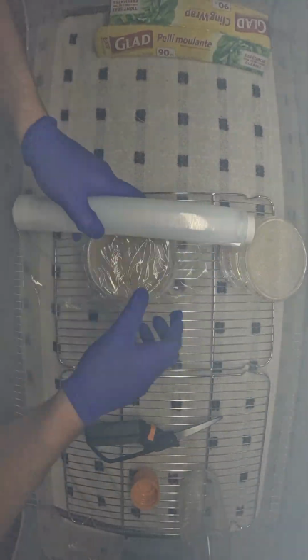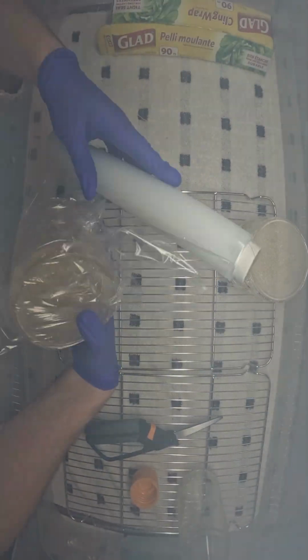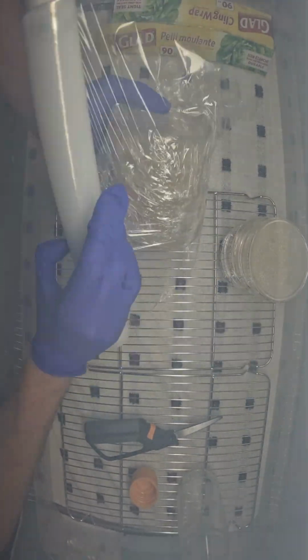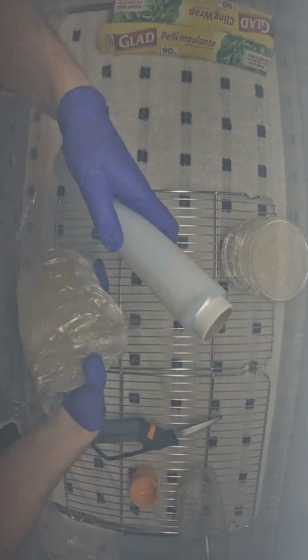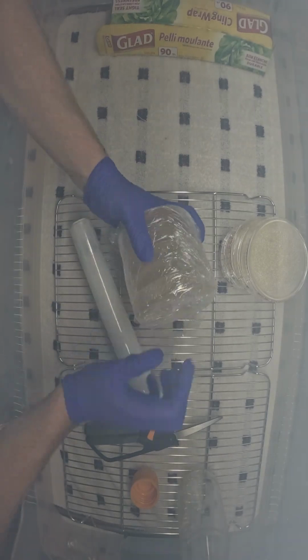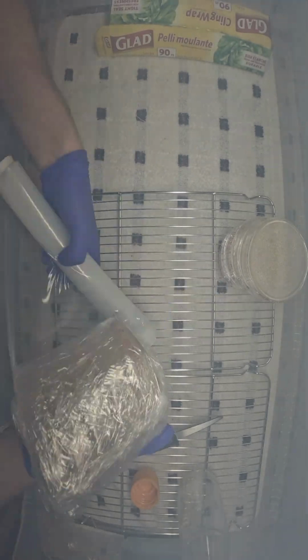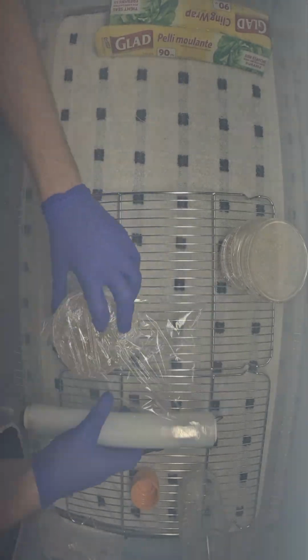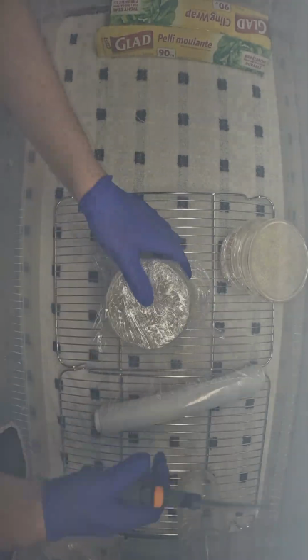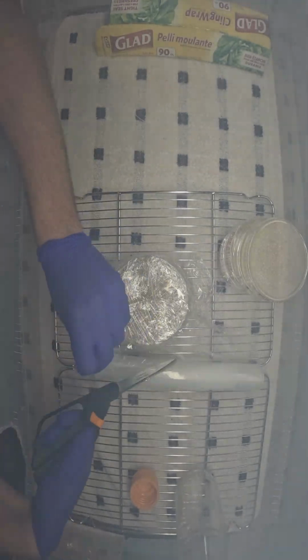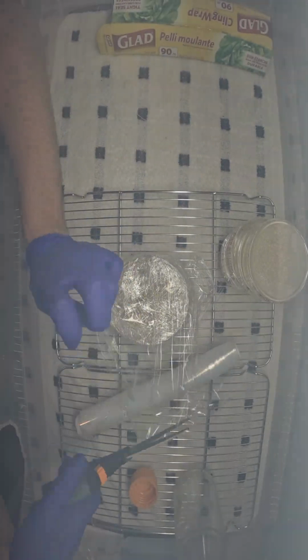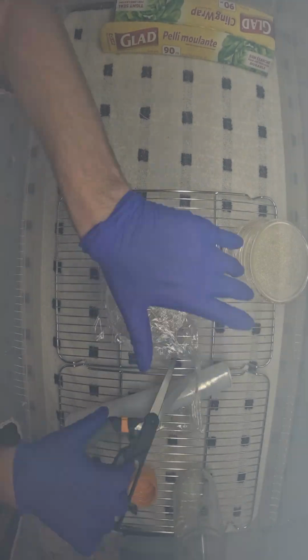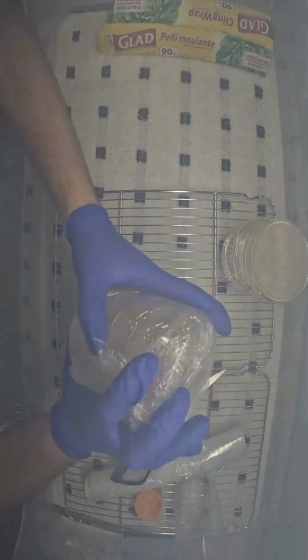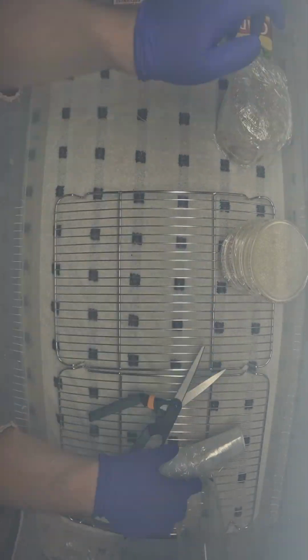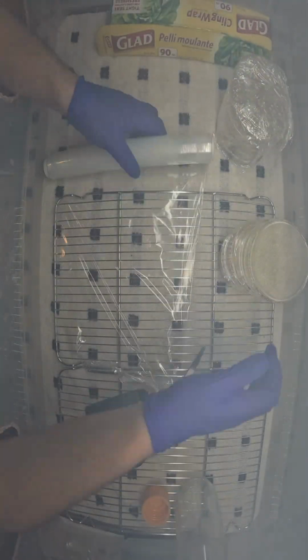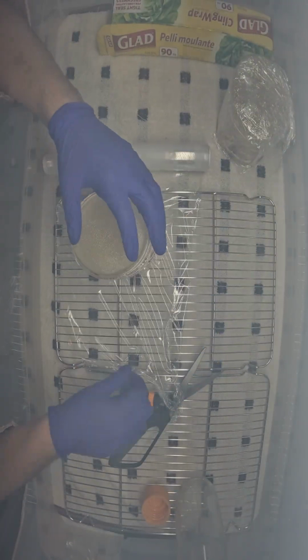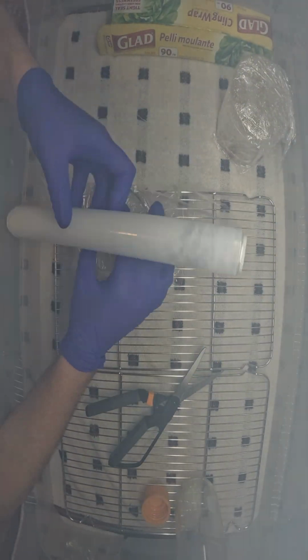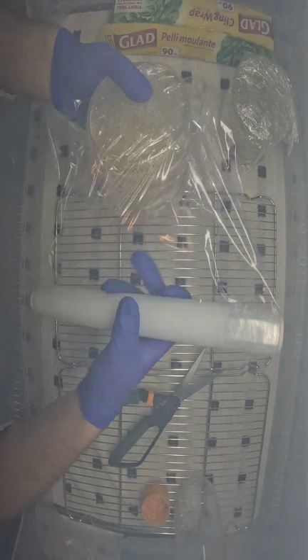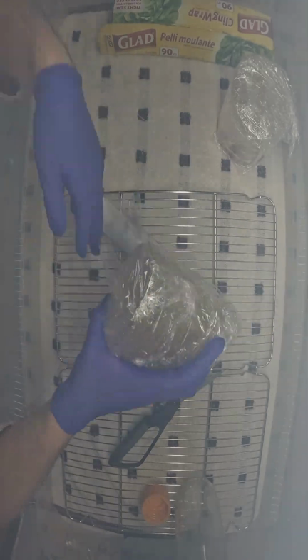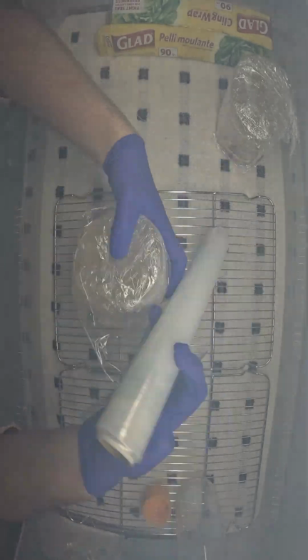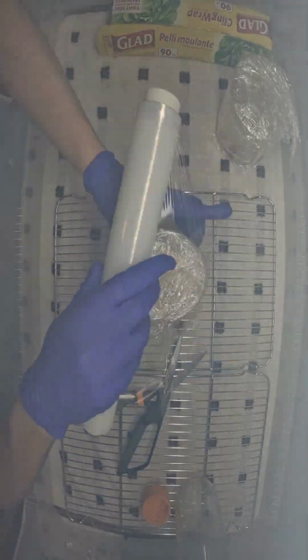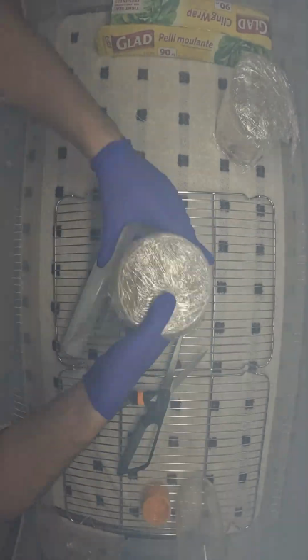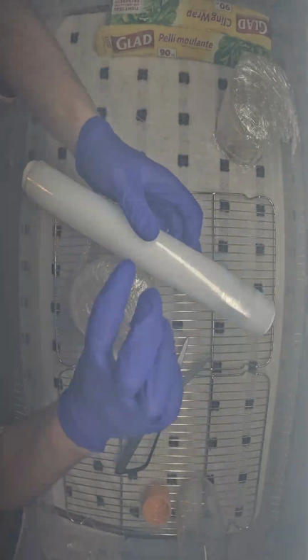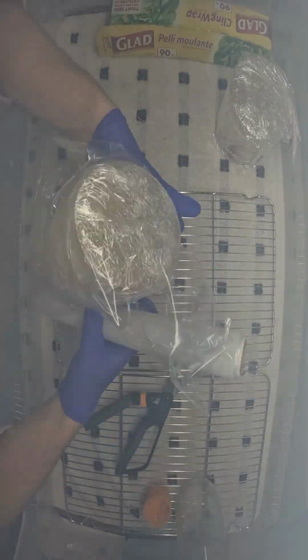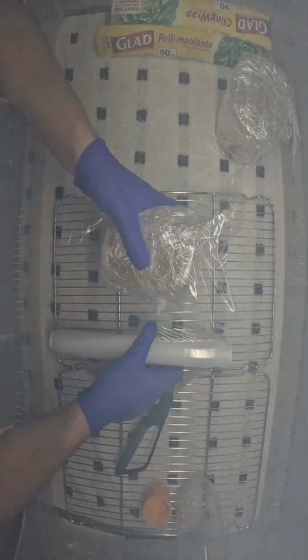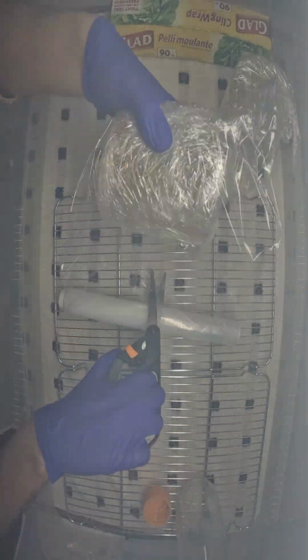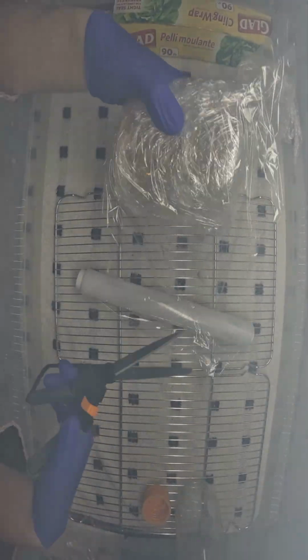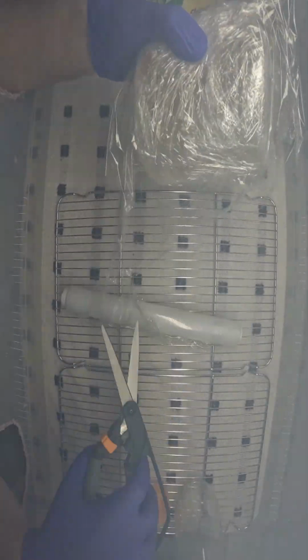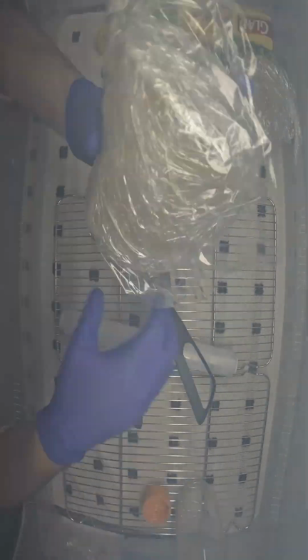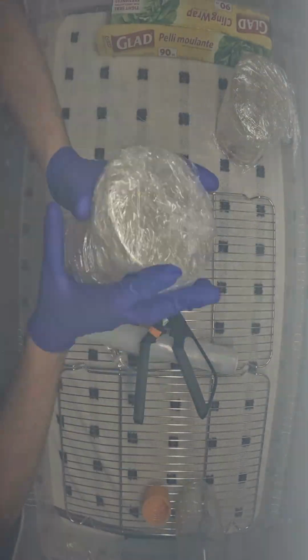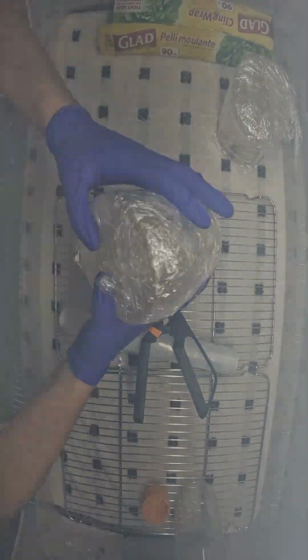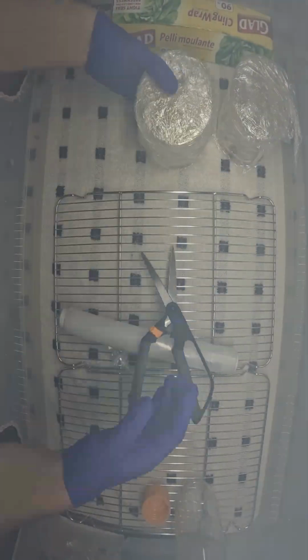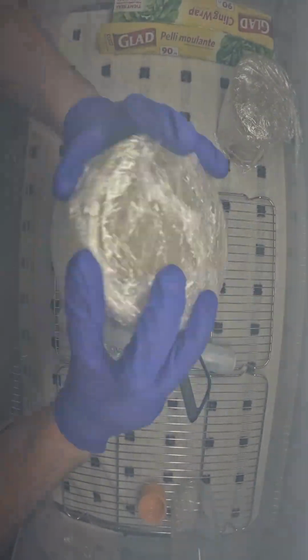Once they've cooled and set, you're going to wrap them in plastic wrap. I do a little bit too much here — it doesn't matter. I'm just making sure it's sealed thoroughly. These are going to stay here for 5 days so I can check if bacteria has contaminated them. If not, I'll use them for the growing of mycelium.